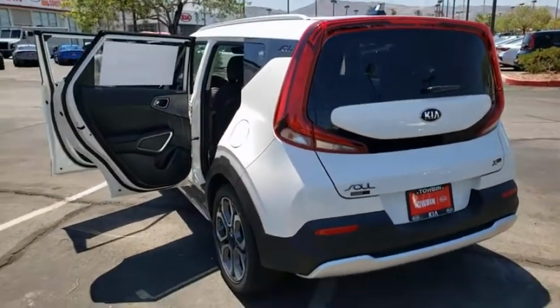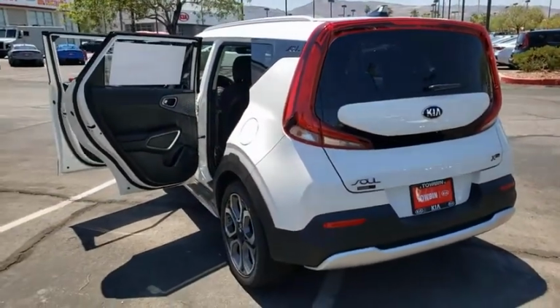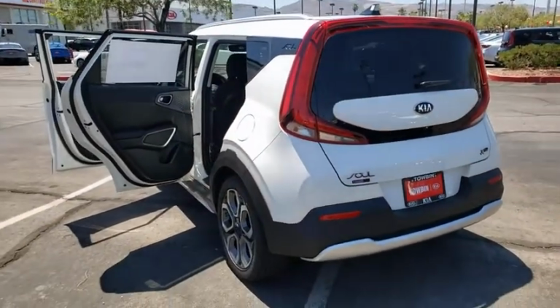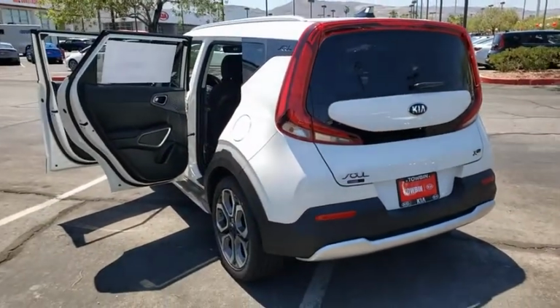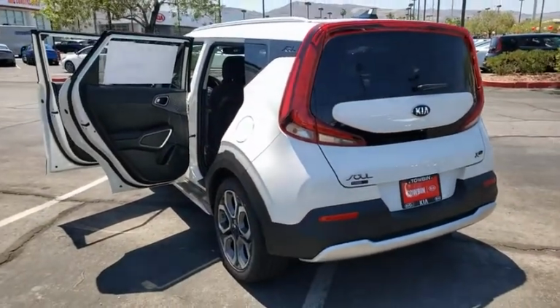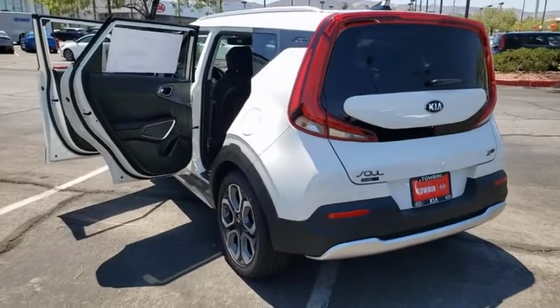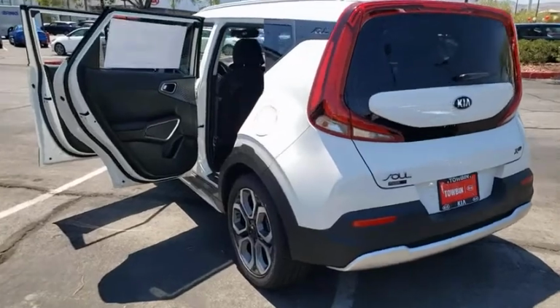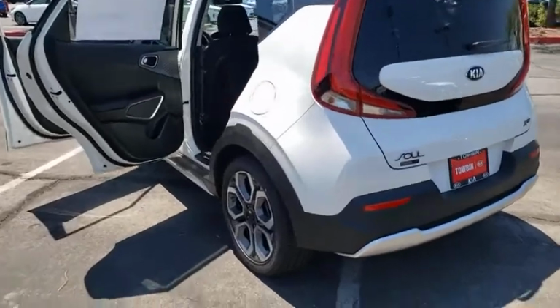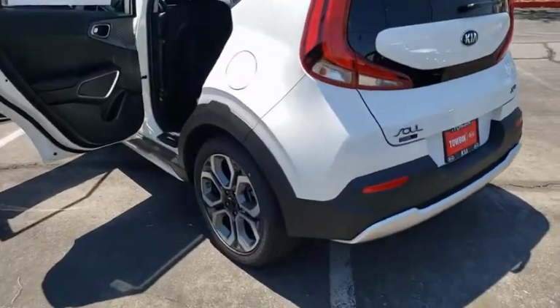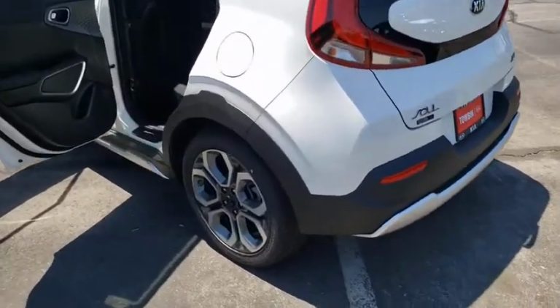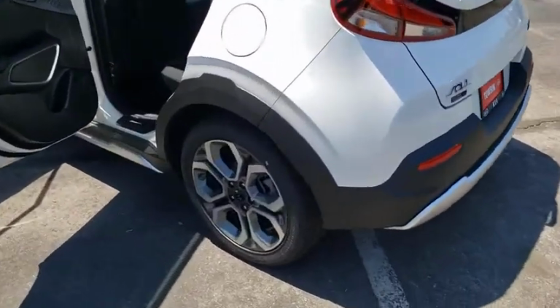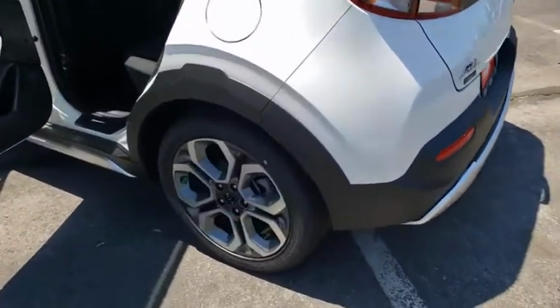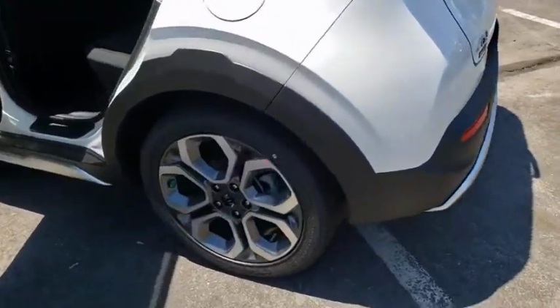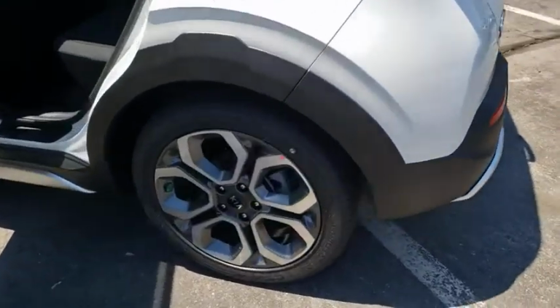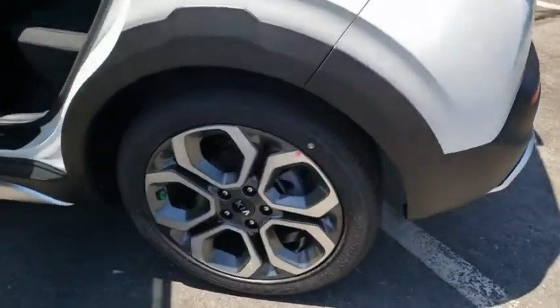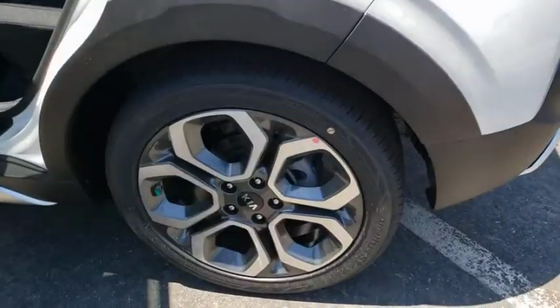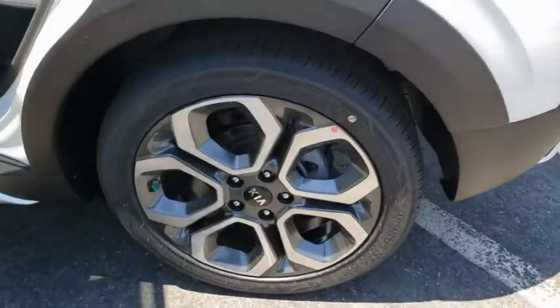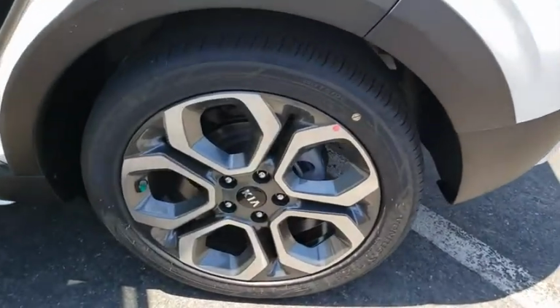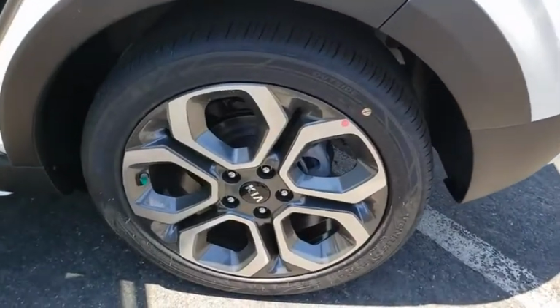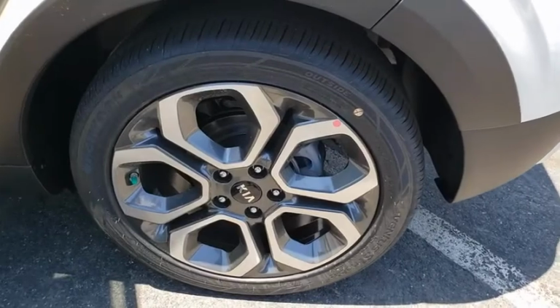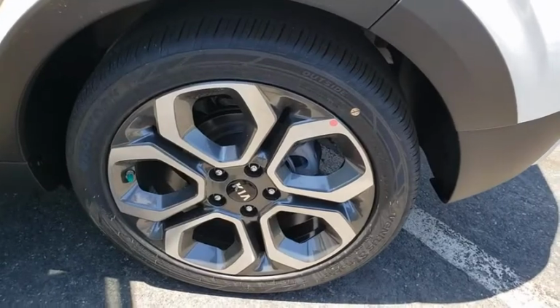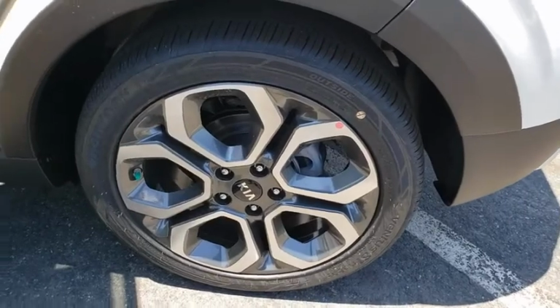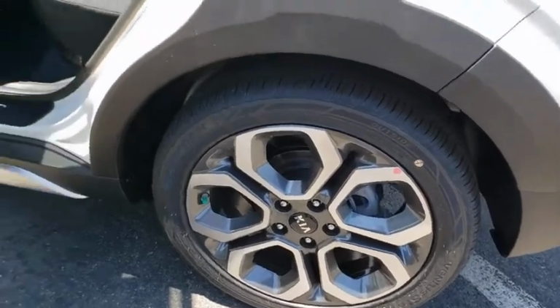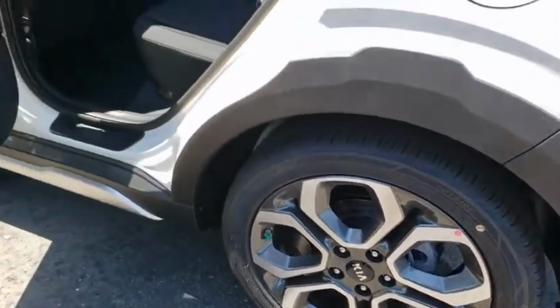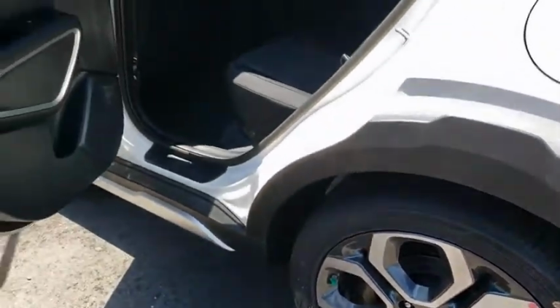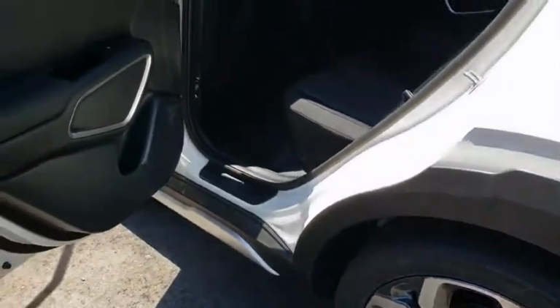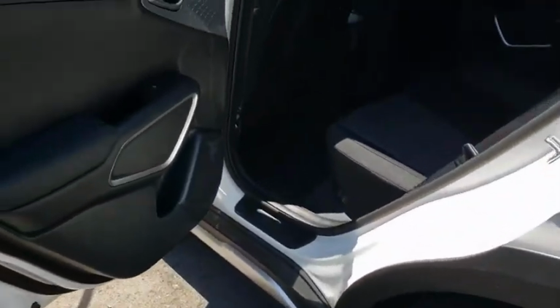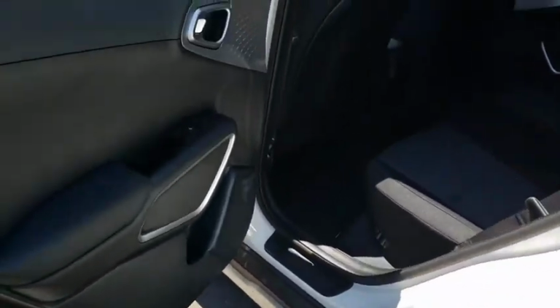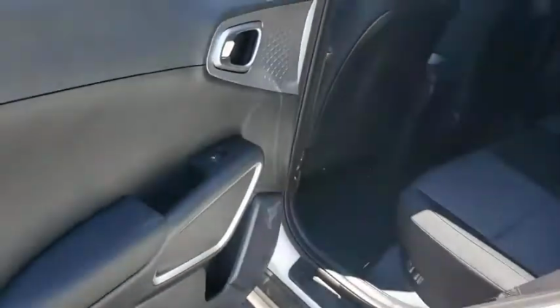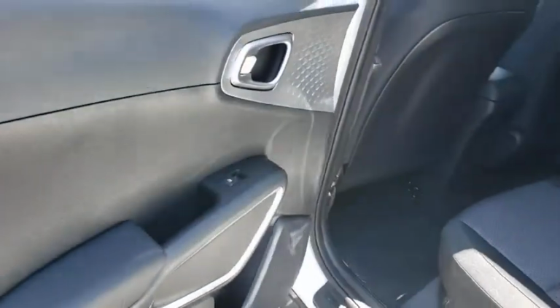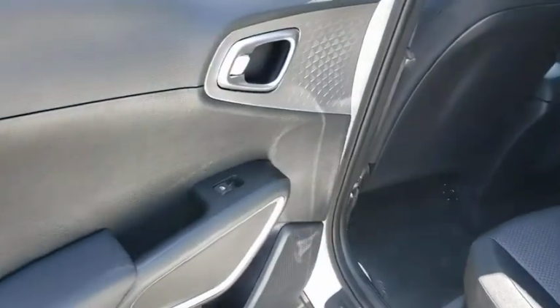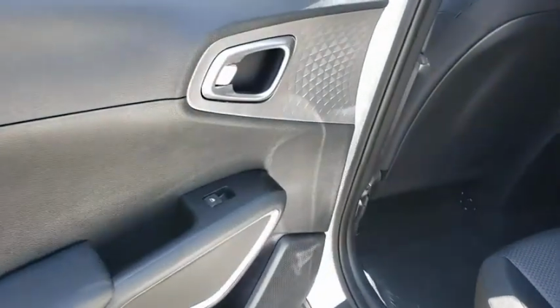Overhead console, rear window wiper, cloth seat trim, driver vanity mirror, front reading lamp, tilt steering wheel, front bucket seats, passenger vanity mirror. Your new ride is just a phone call away.